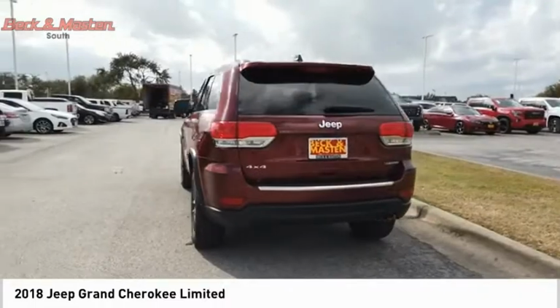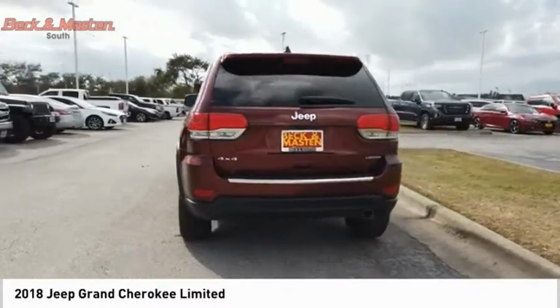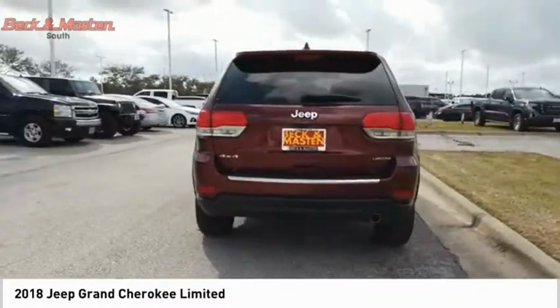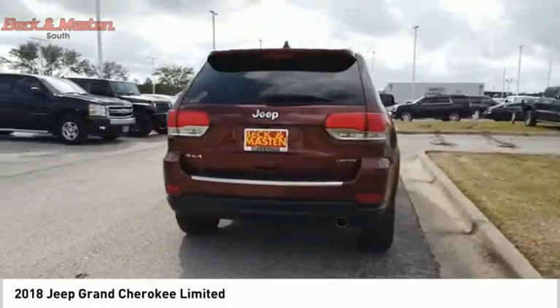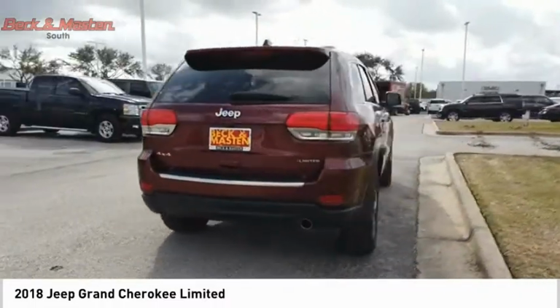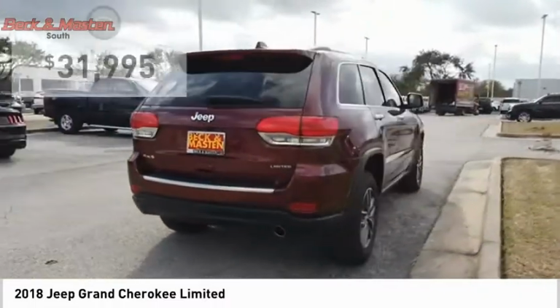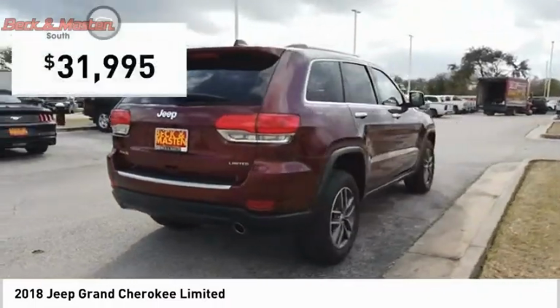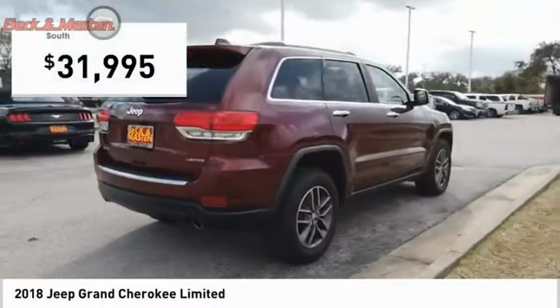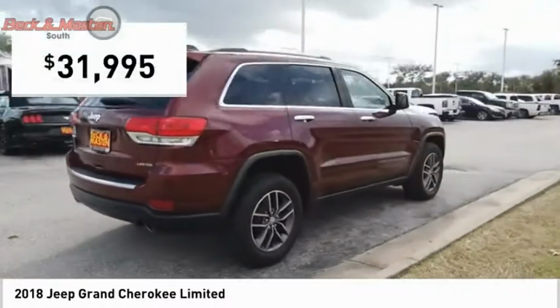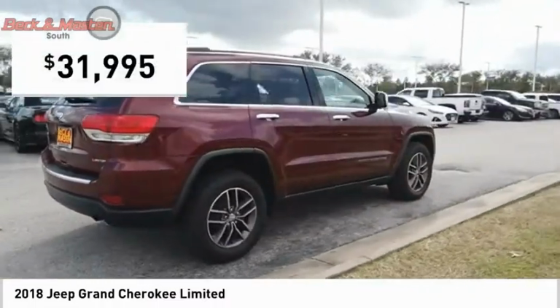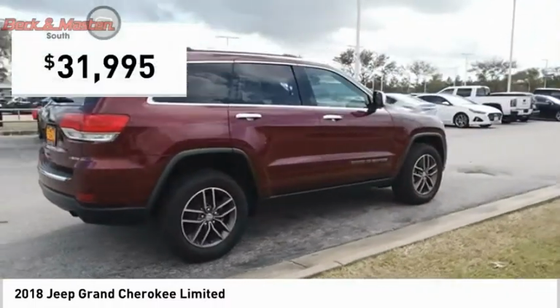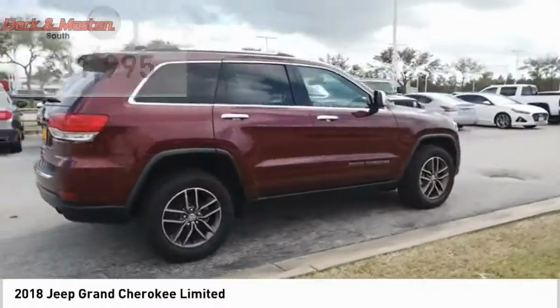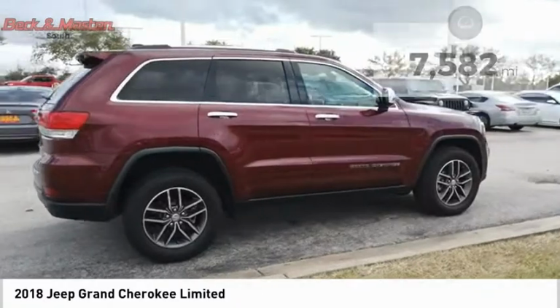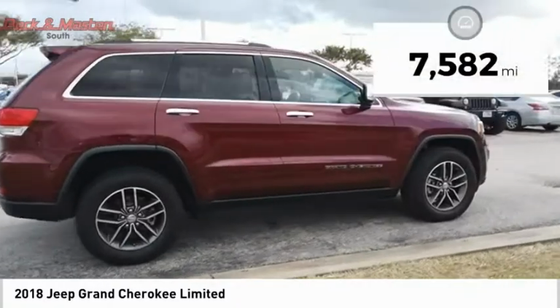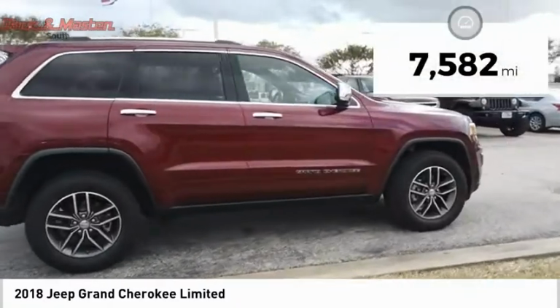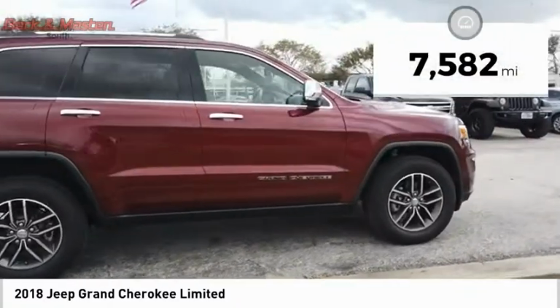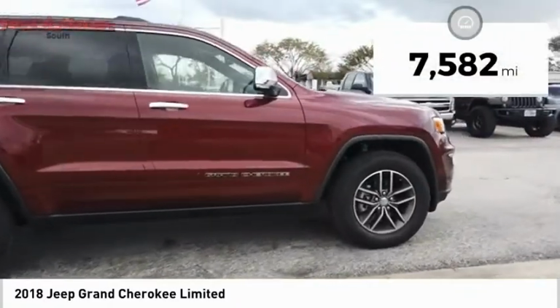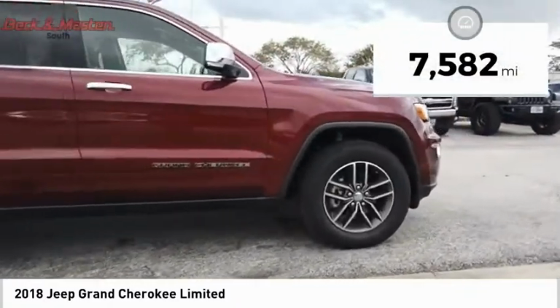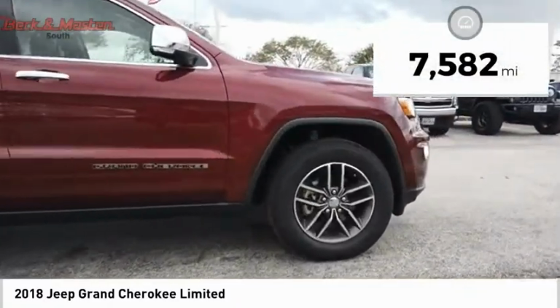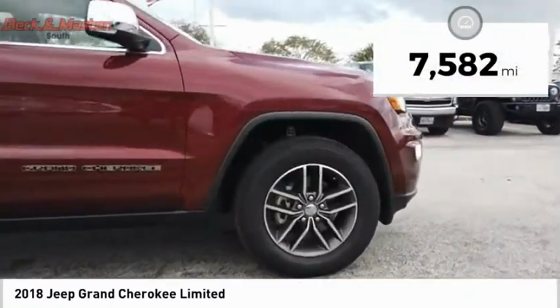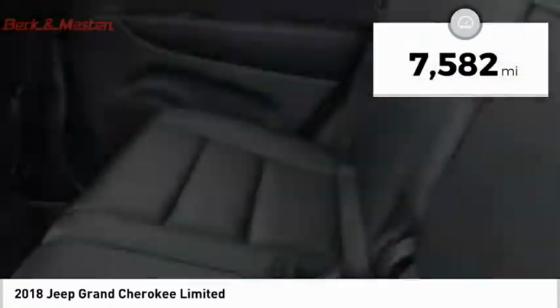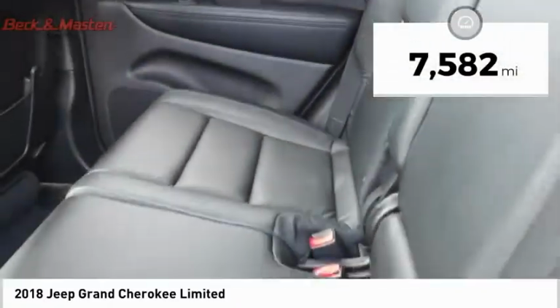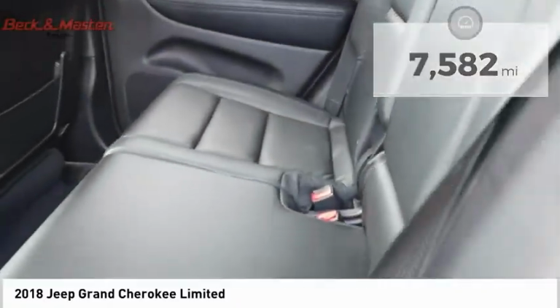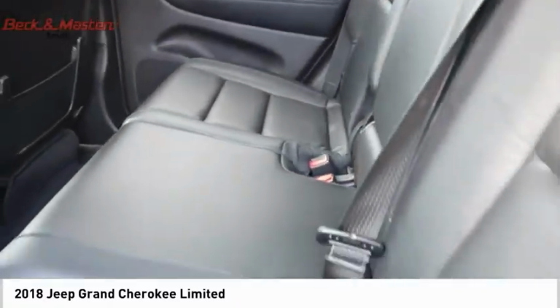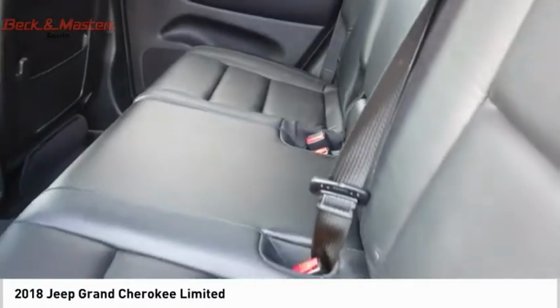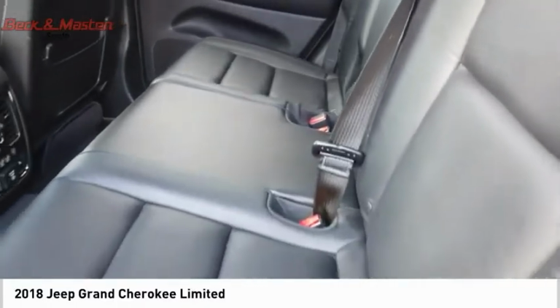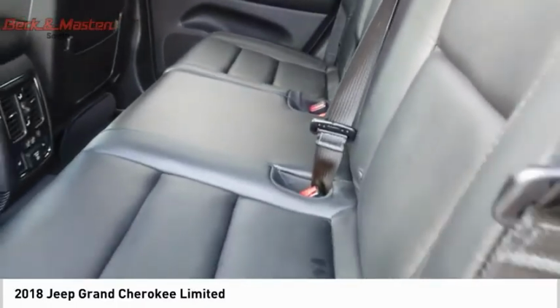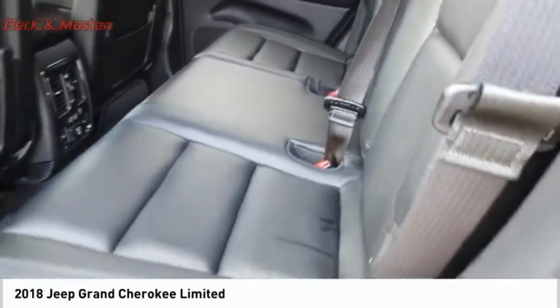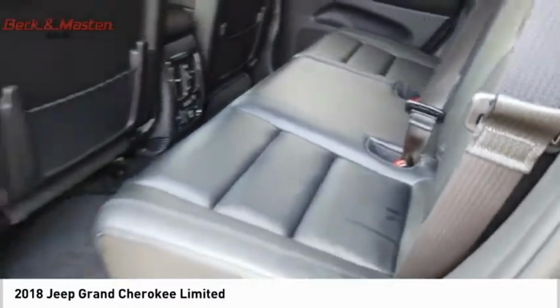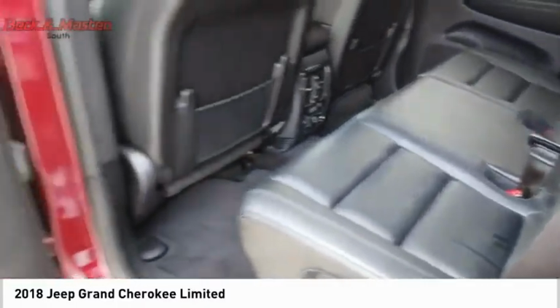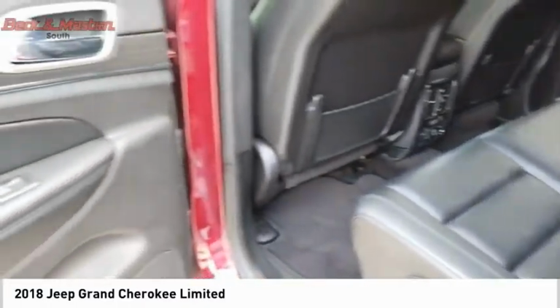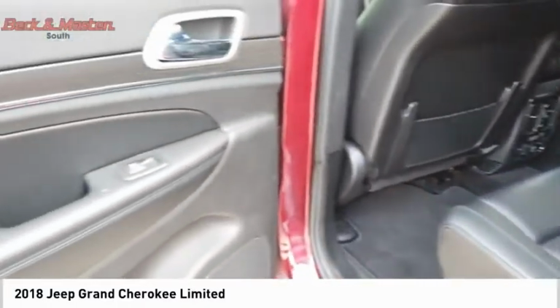And it is priced below $35,000. This vehicle has less than 8,000 miles. A vehicle like this doesn't come along every day — come in and get it before someone else does.